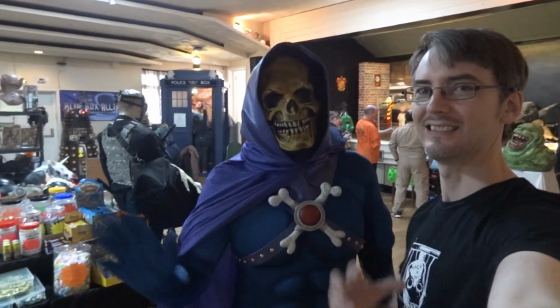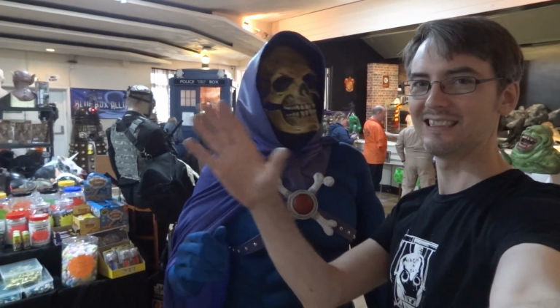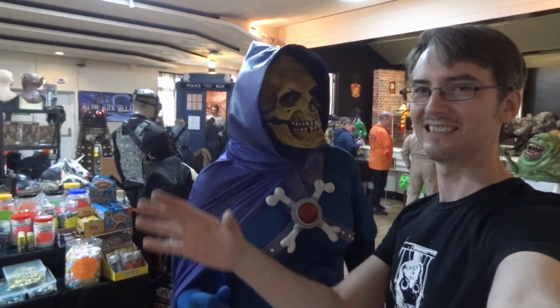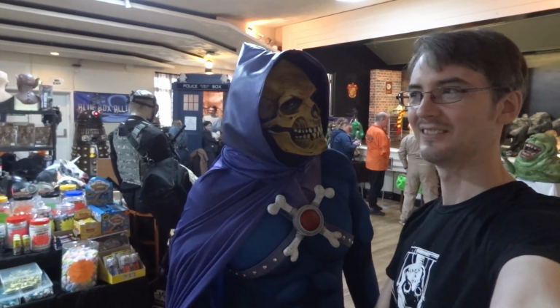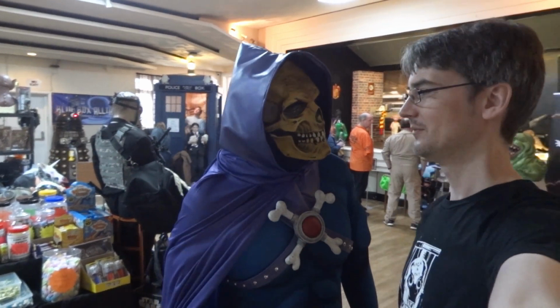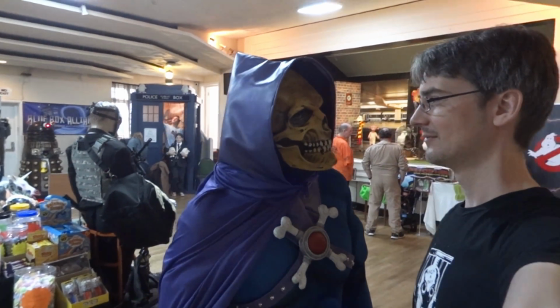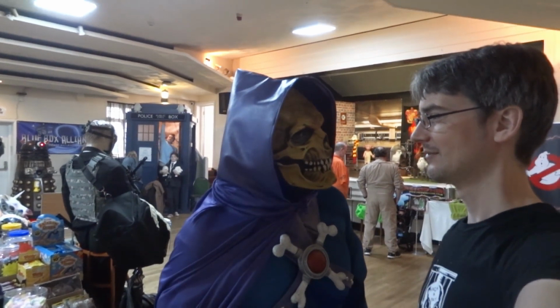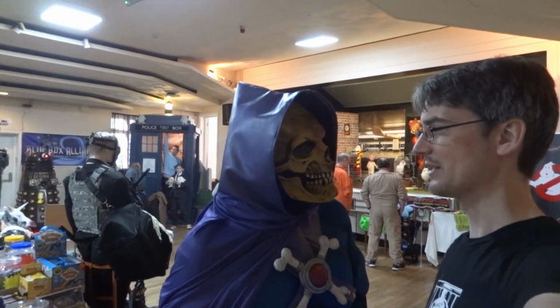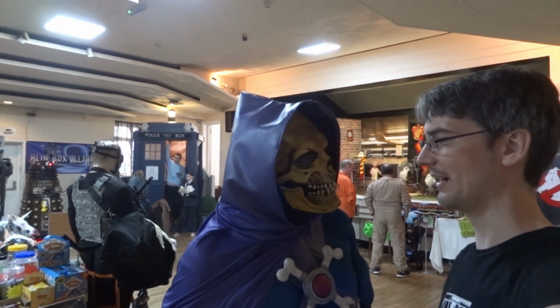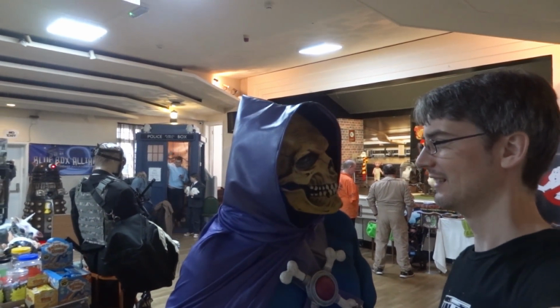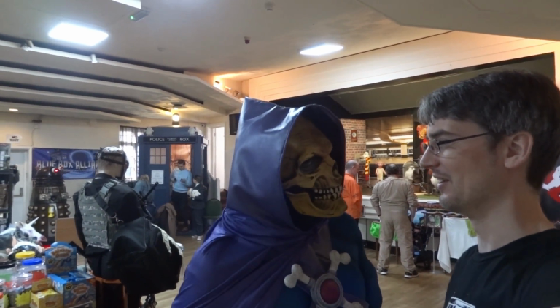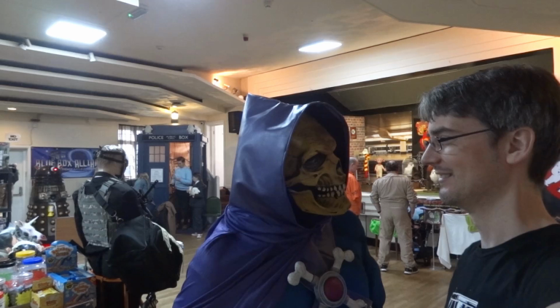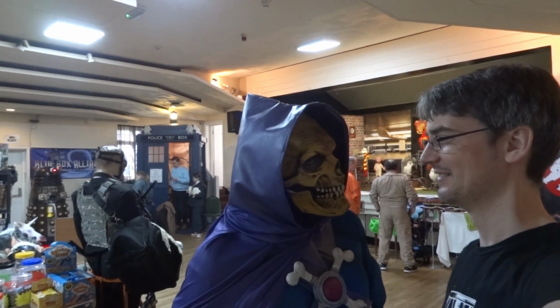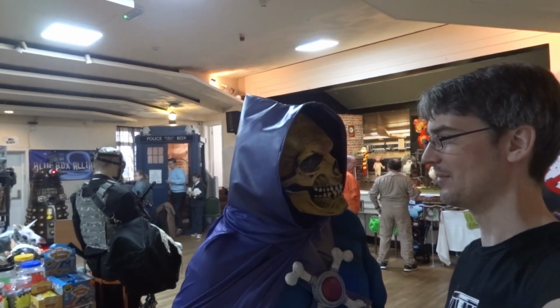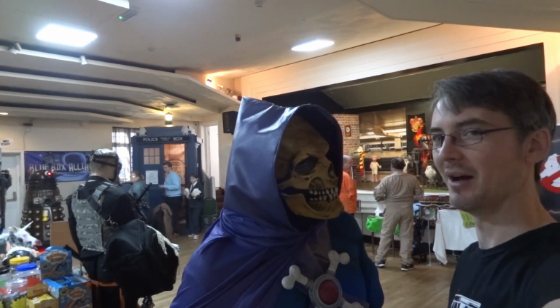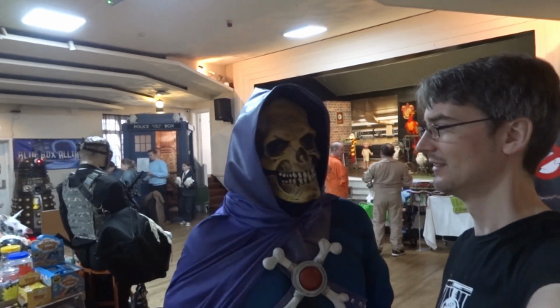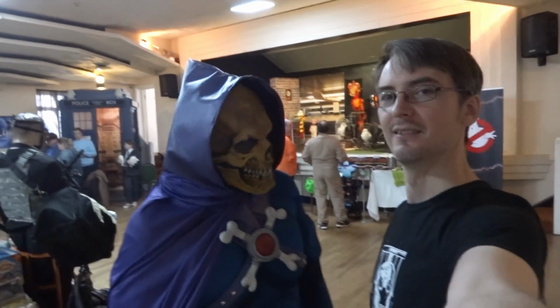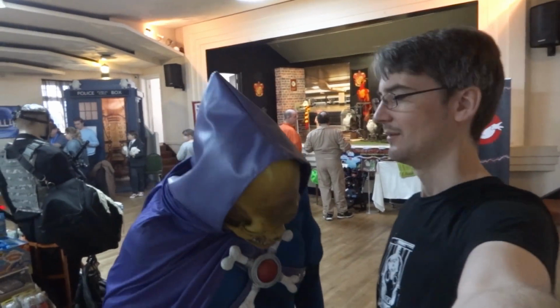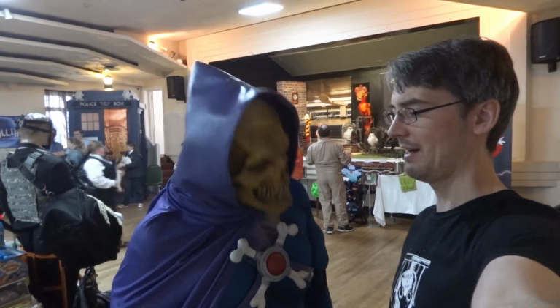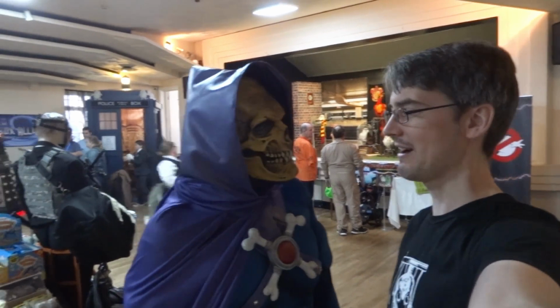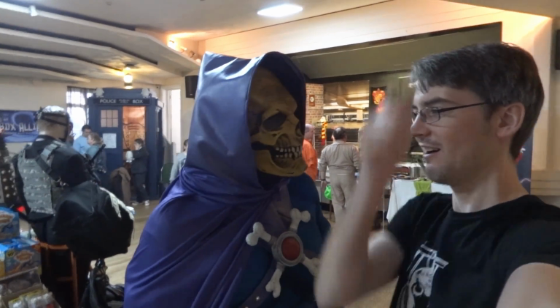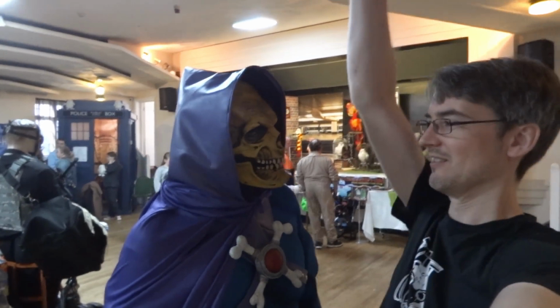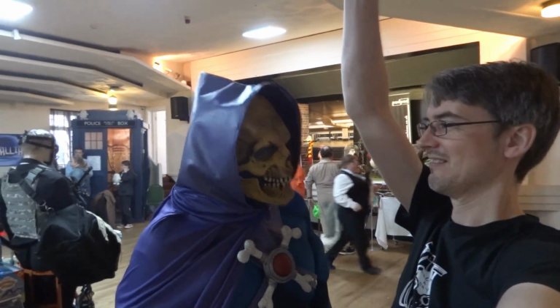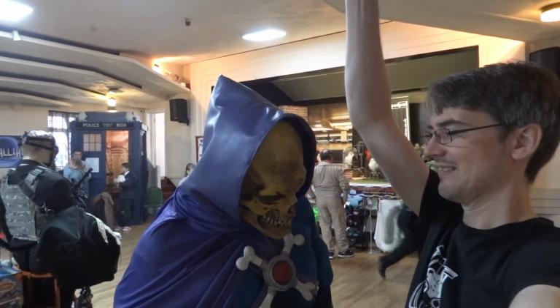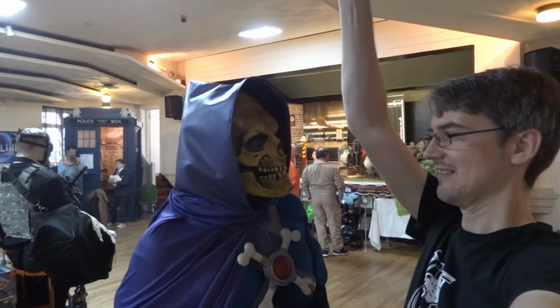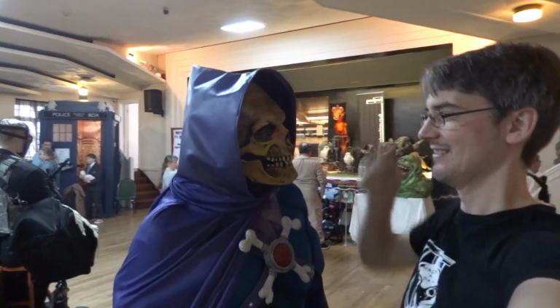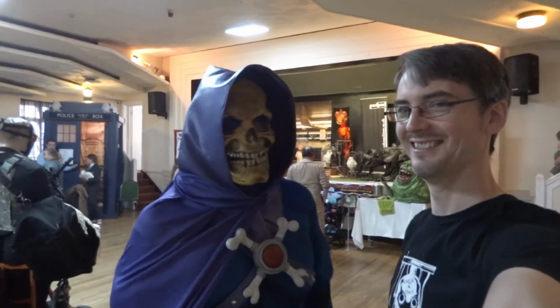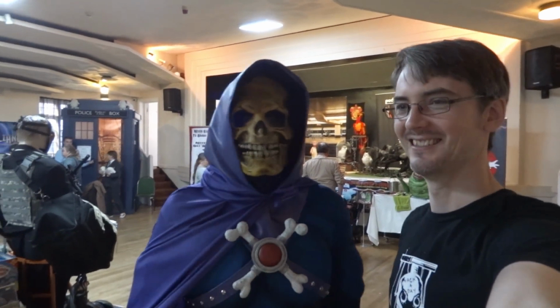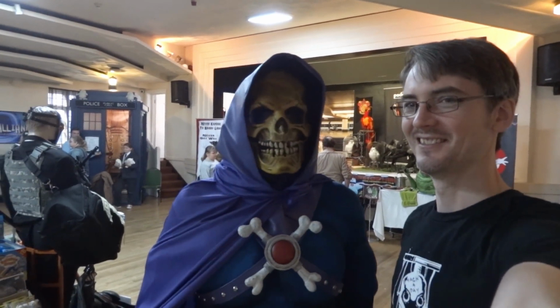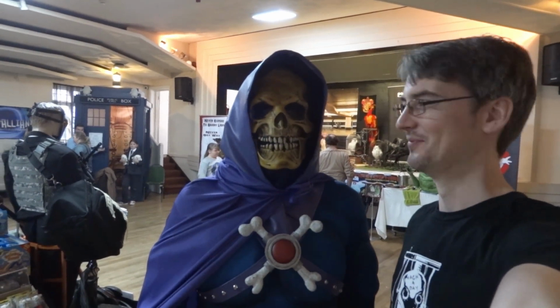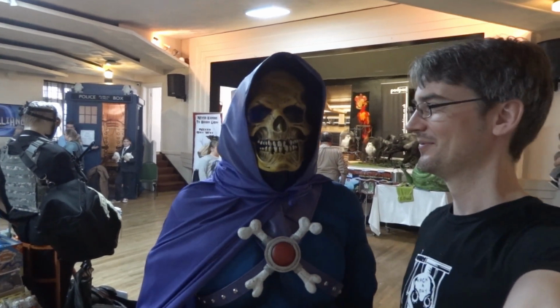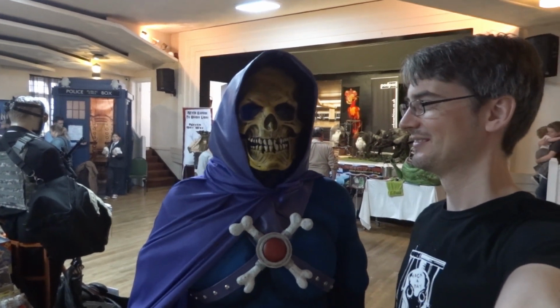Where's He-Man? The power of Greyskull! I think he's kicking us out here.